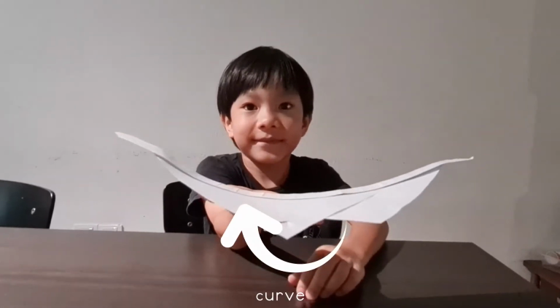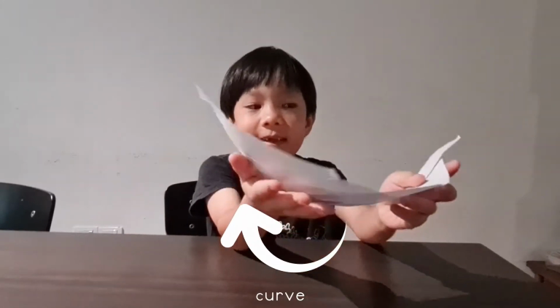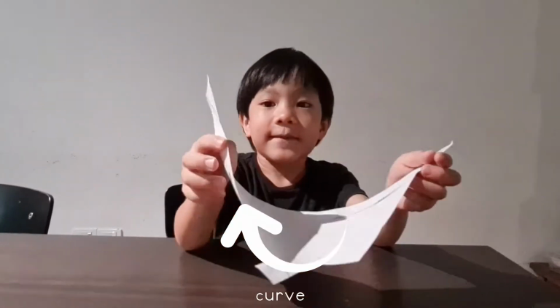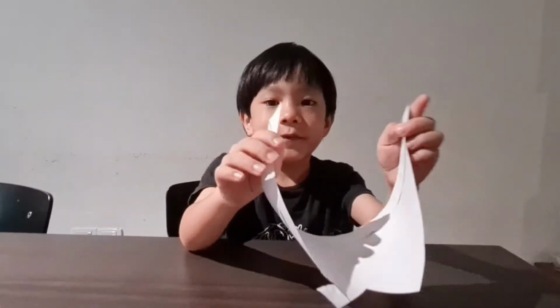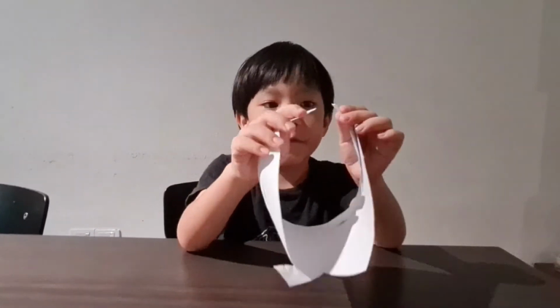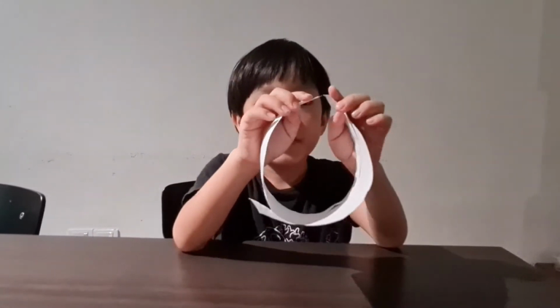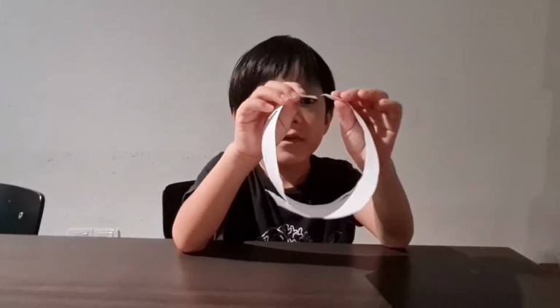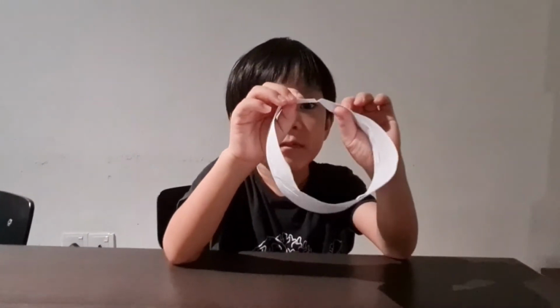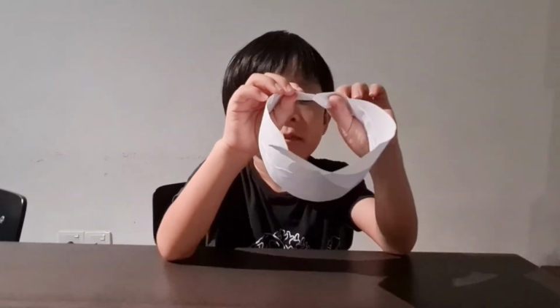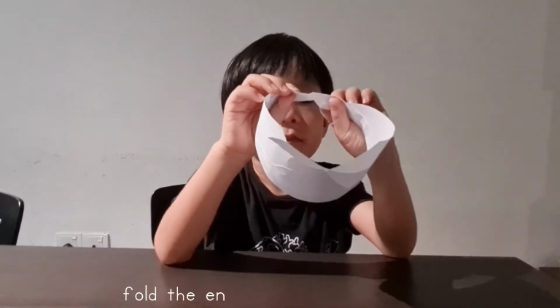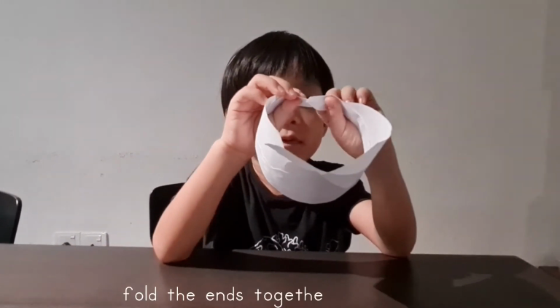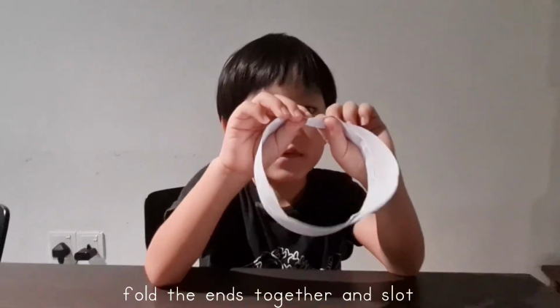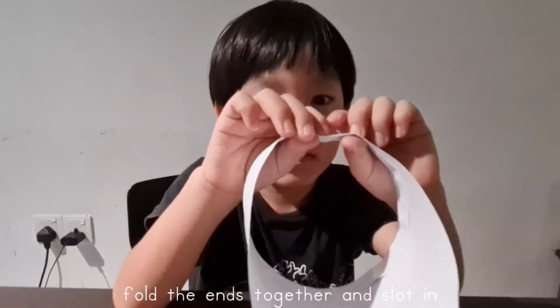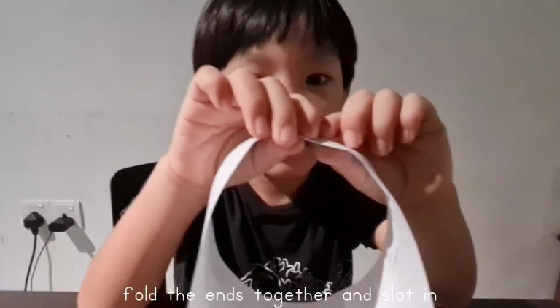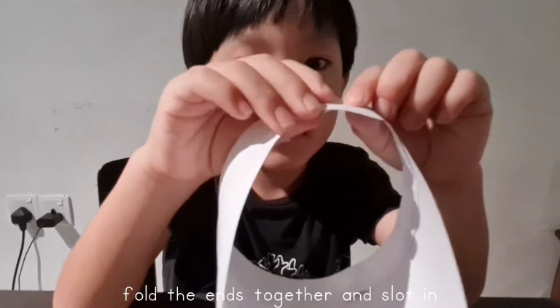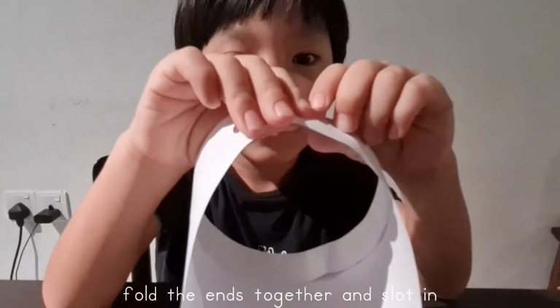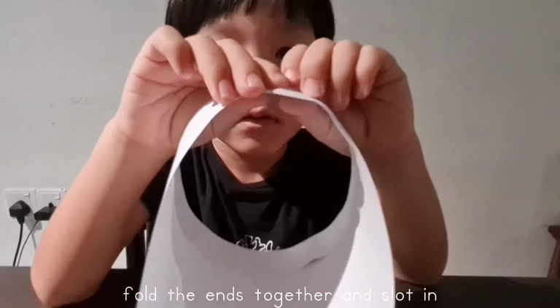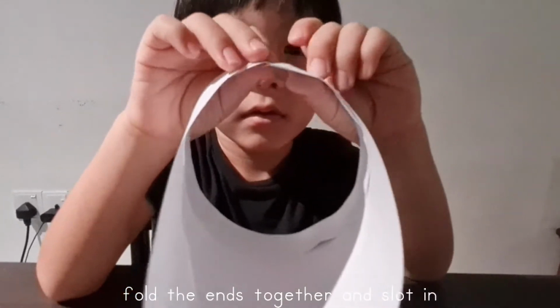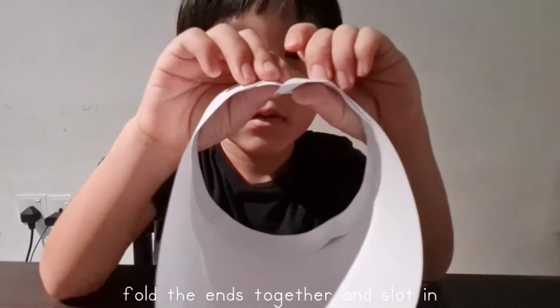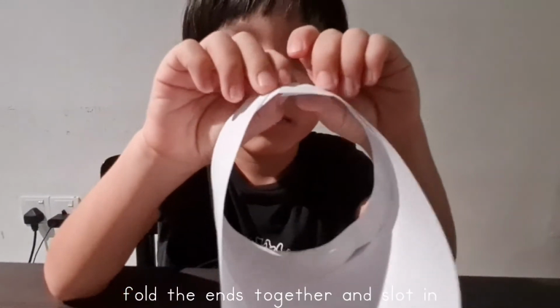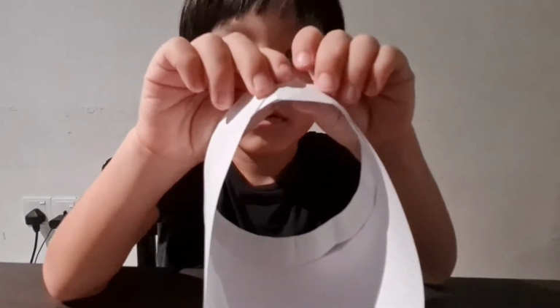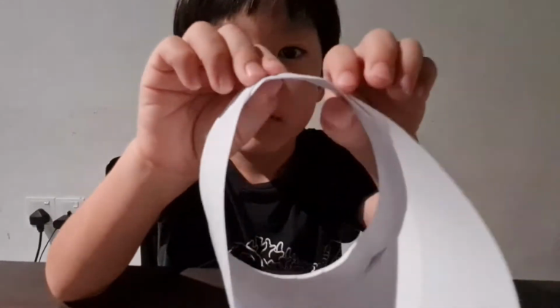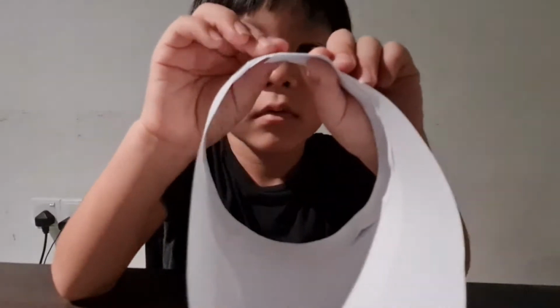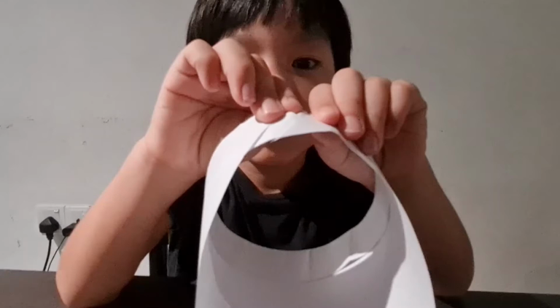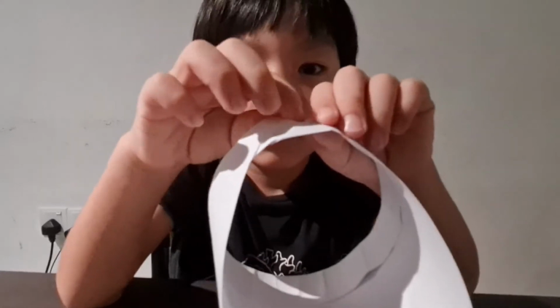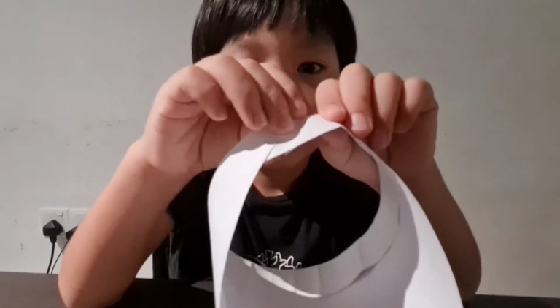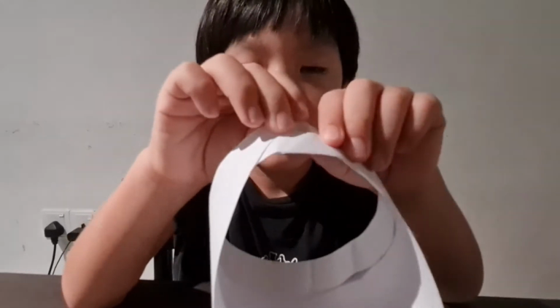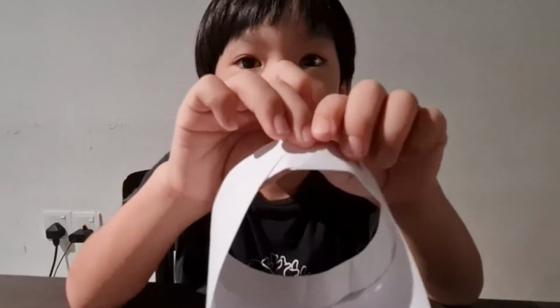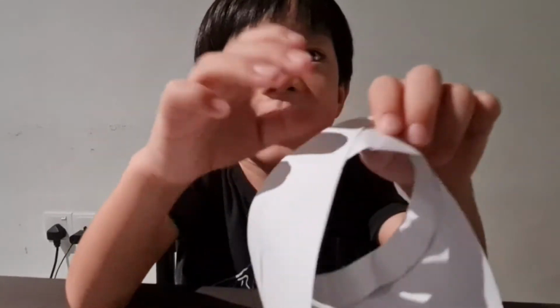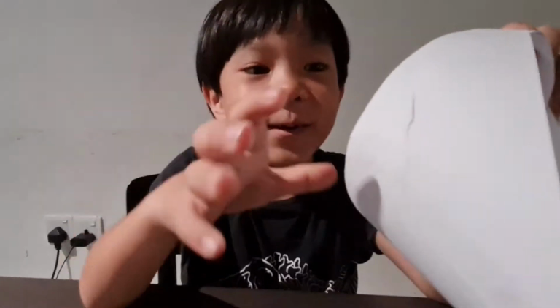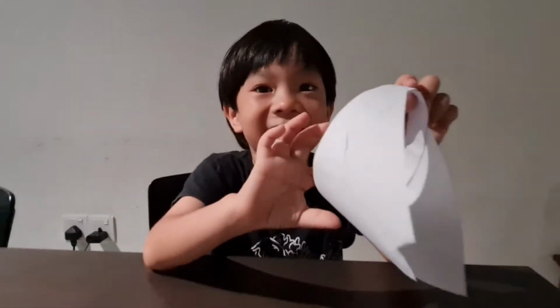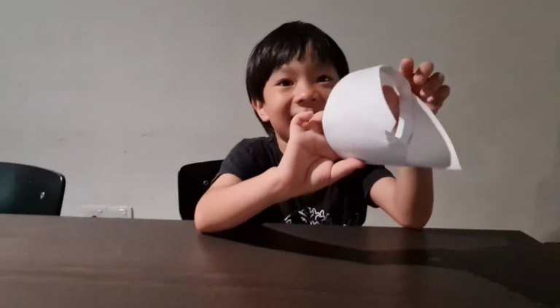We are going to fold it inside. And now we have a ring glider.